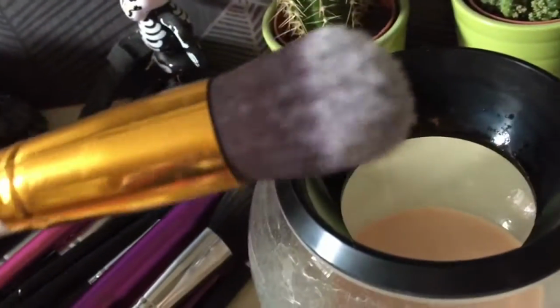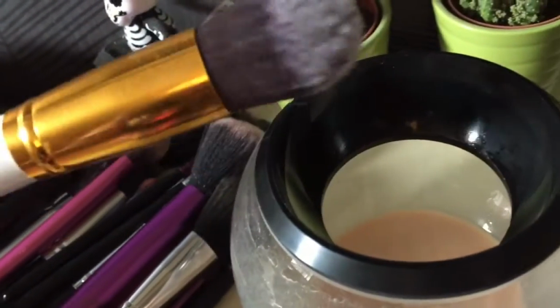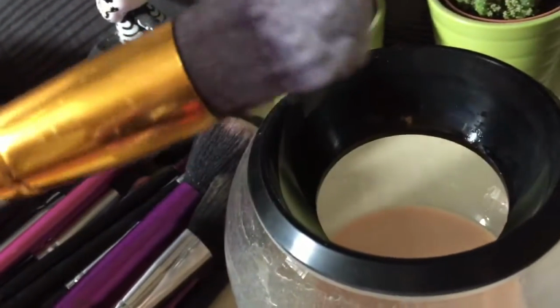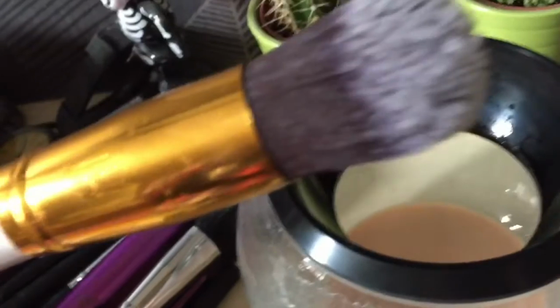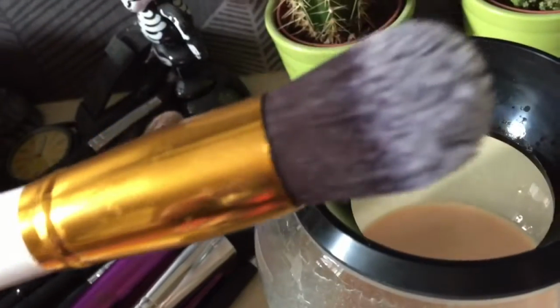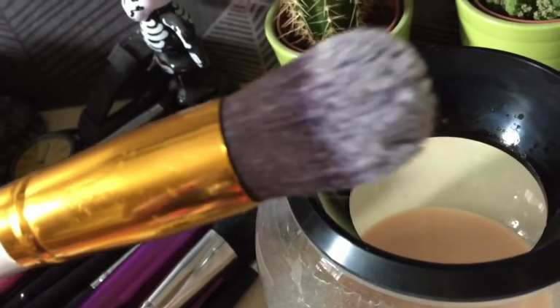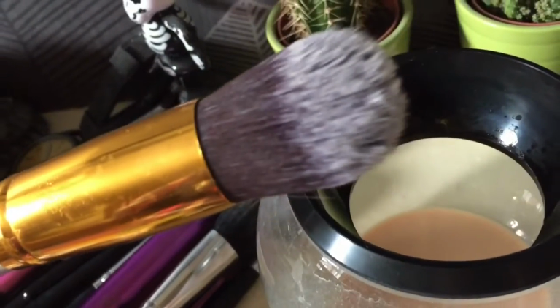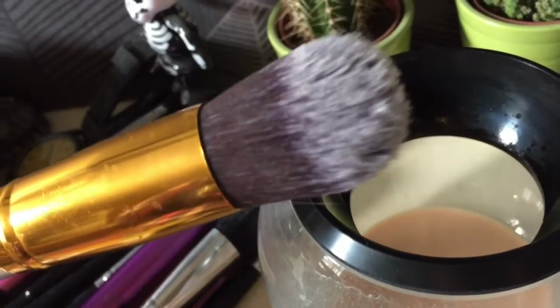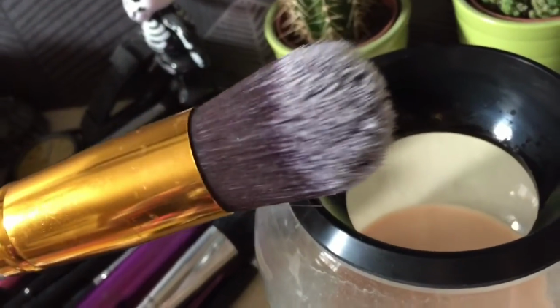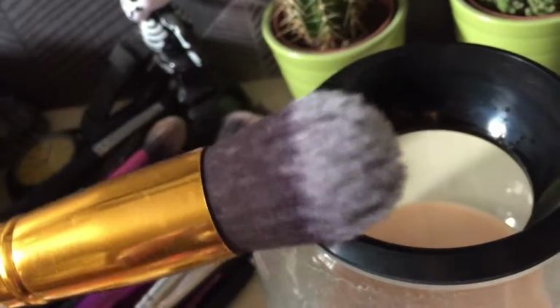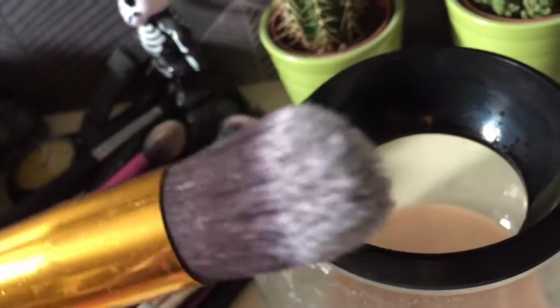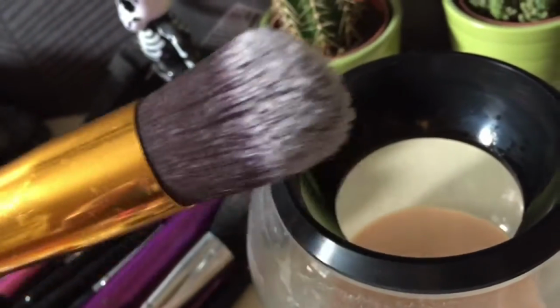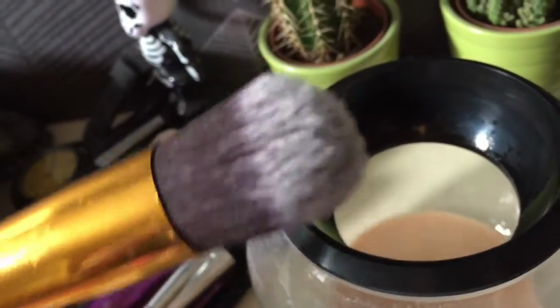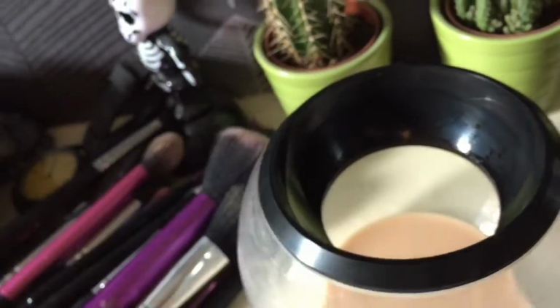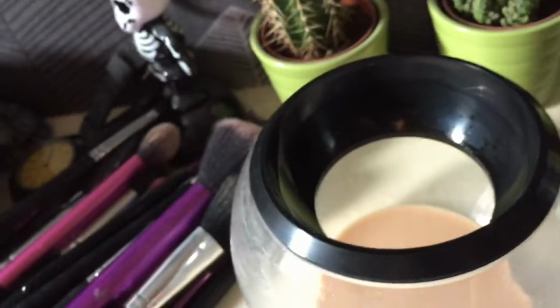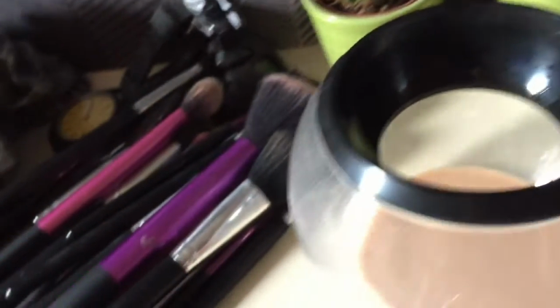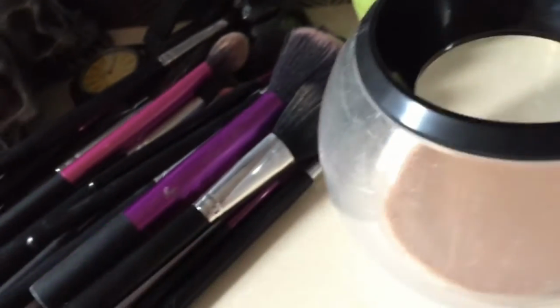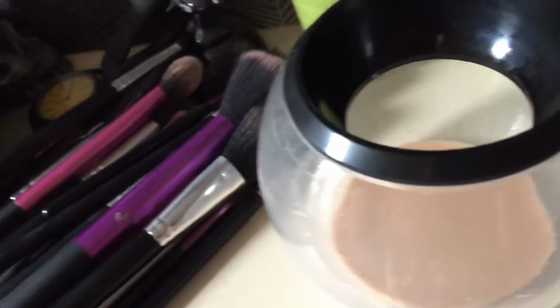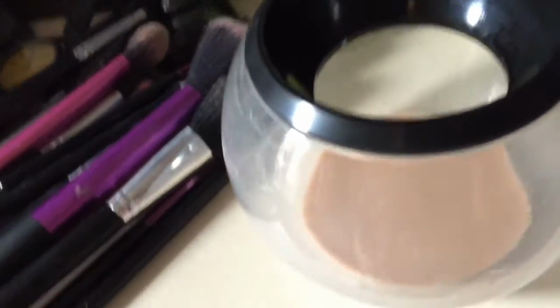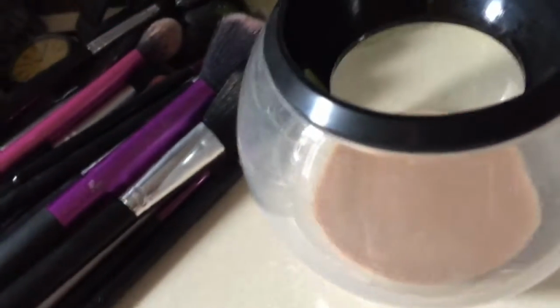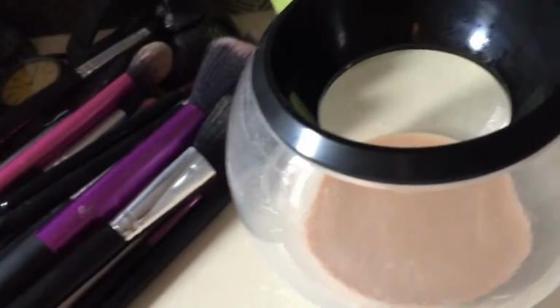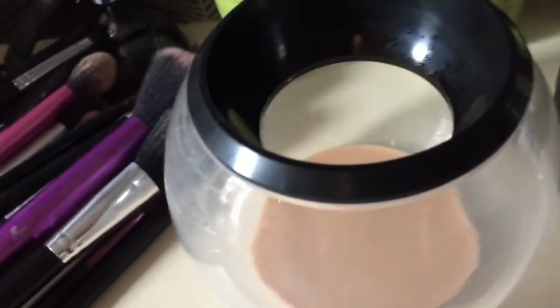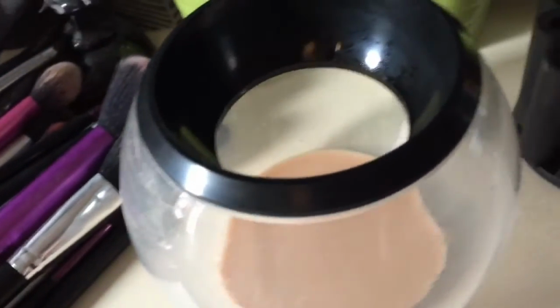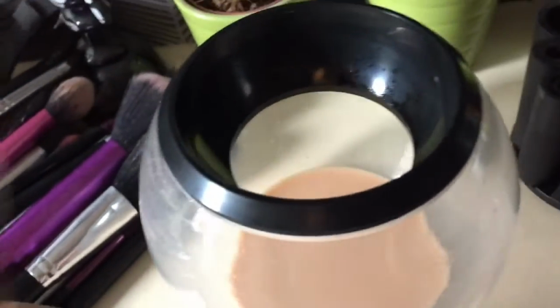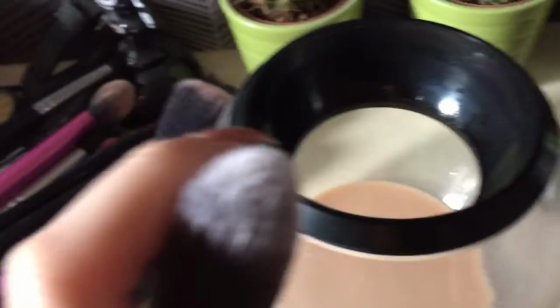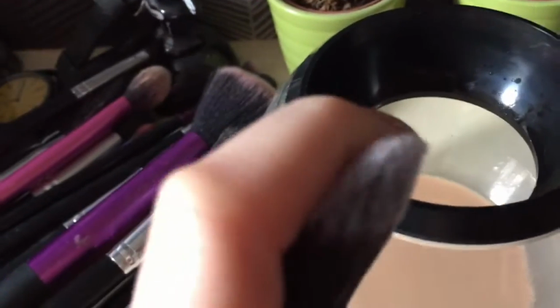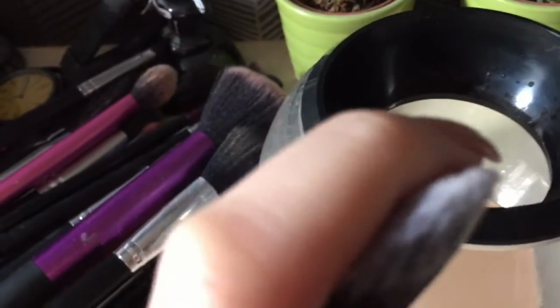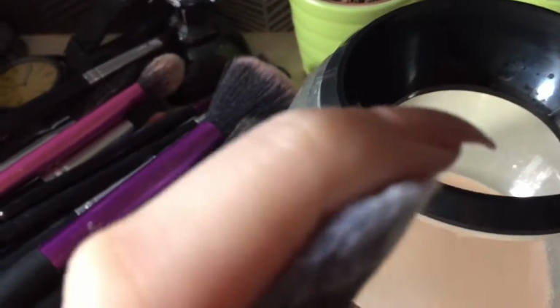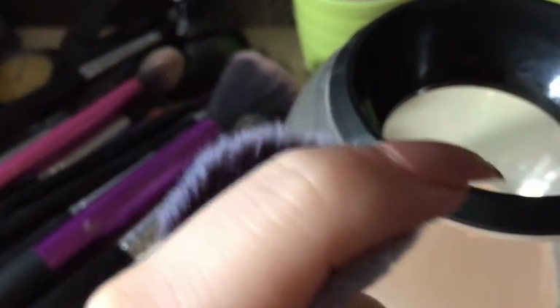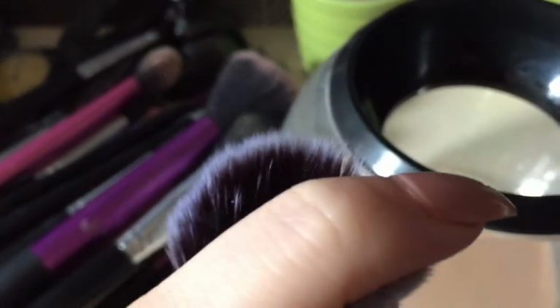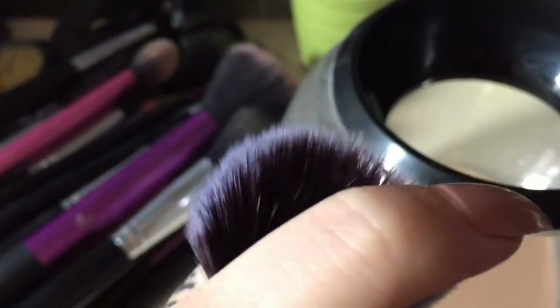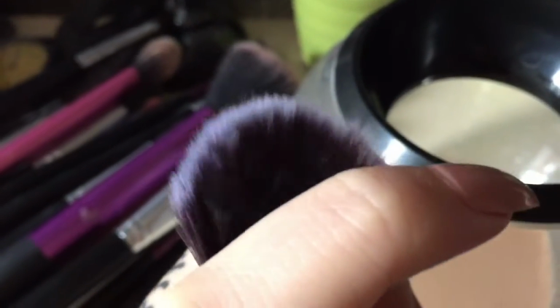And again it's mild cleaner, and the brush is completely bone dry.